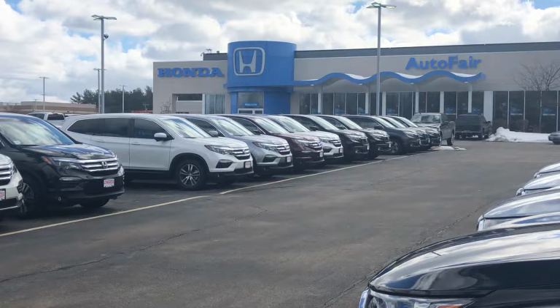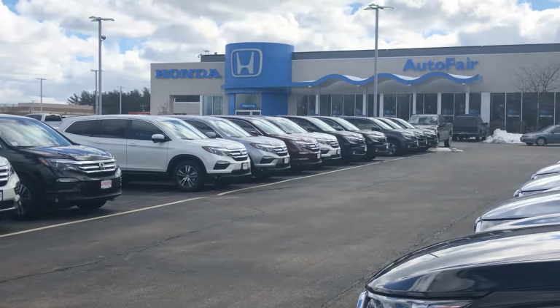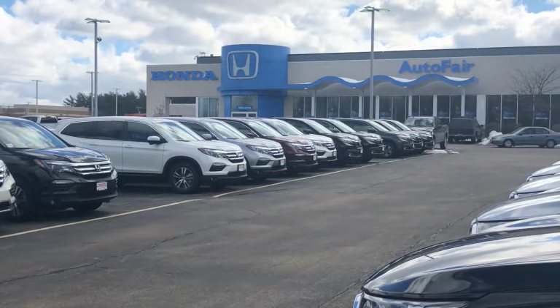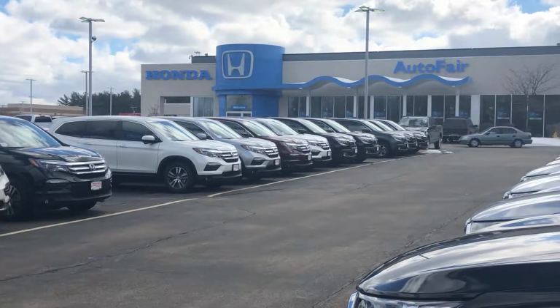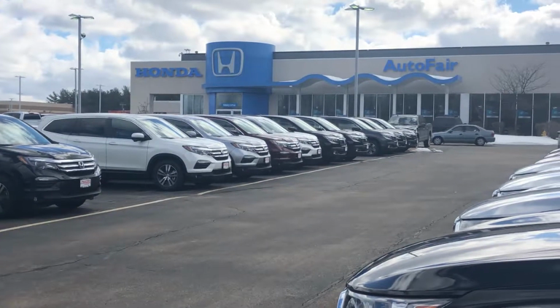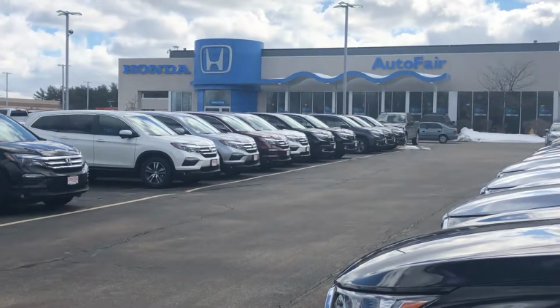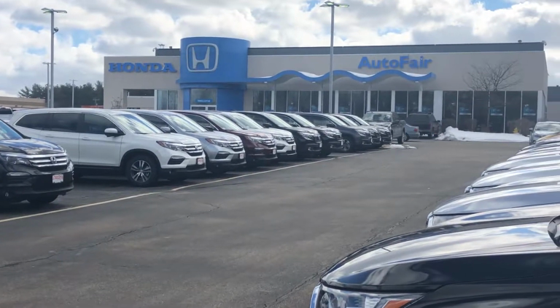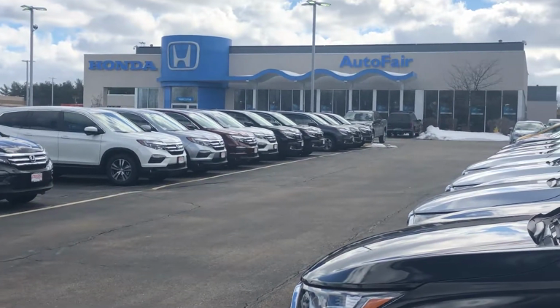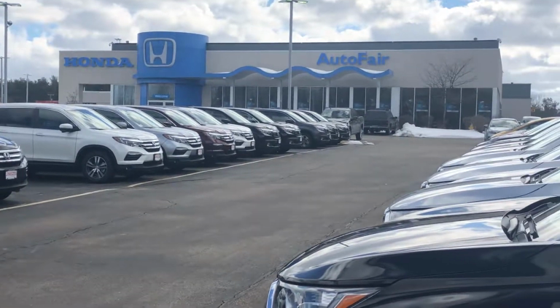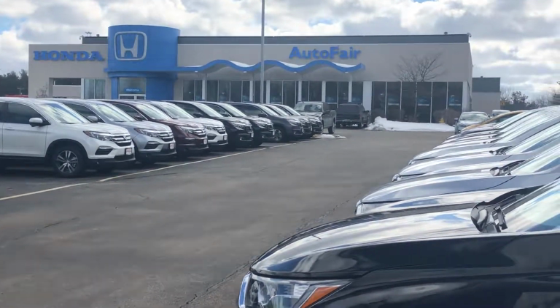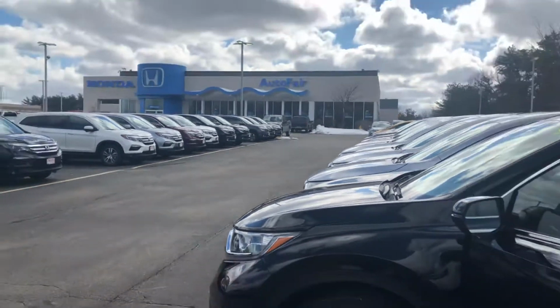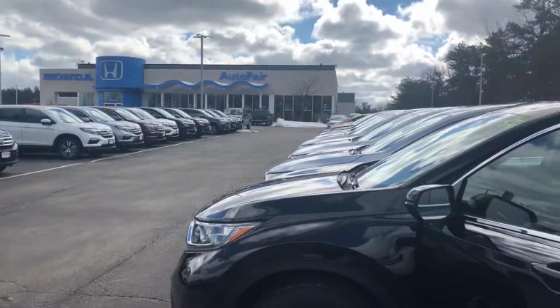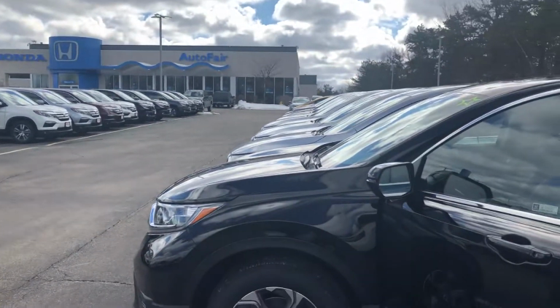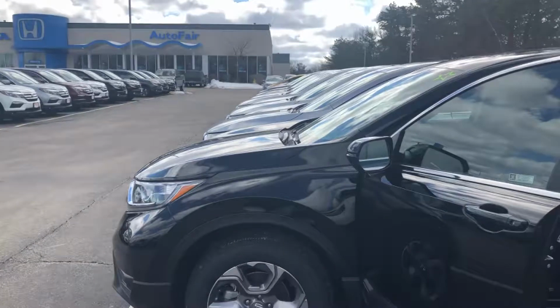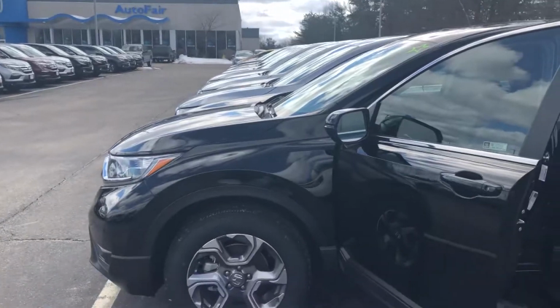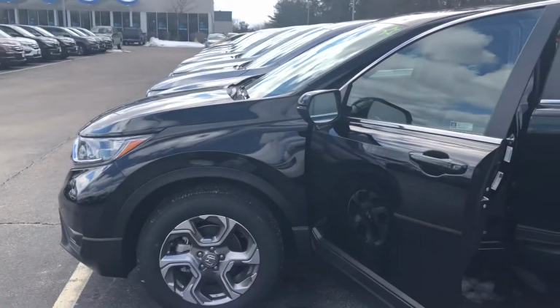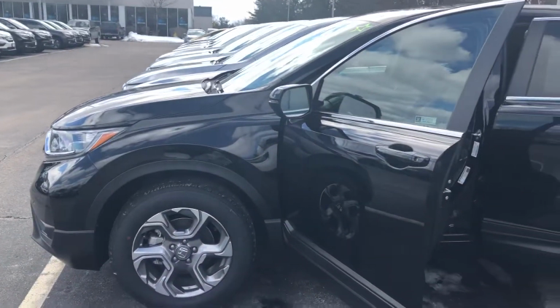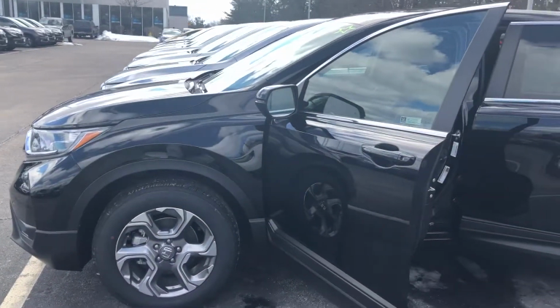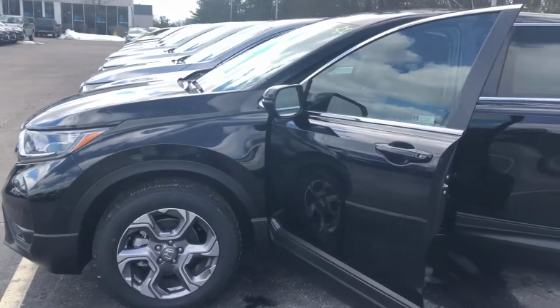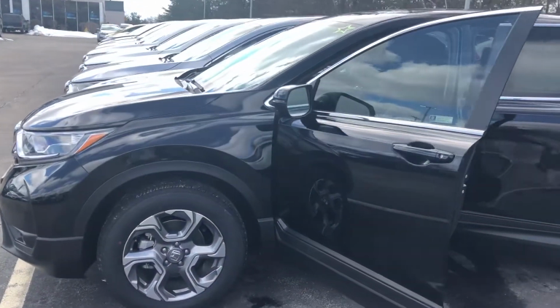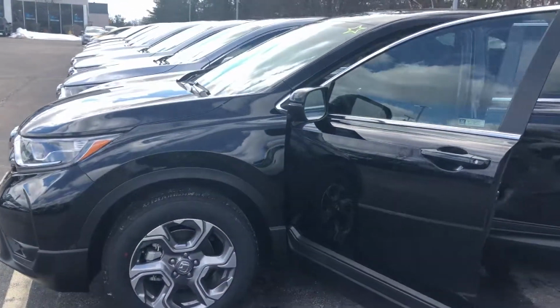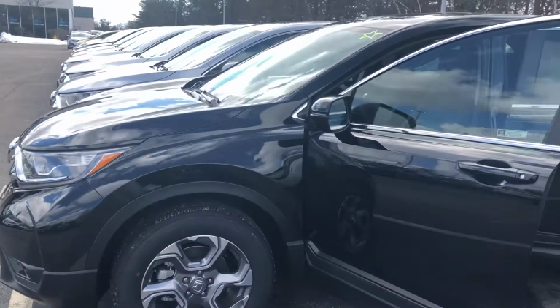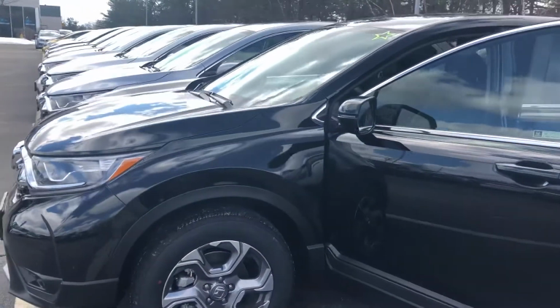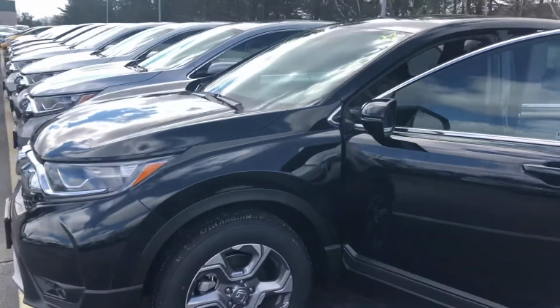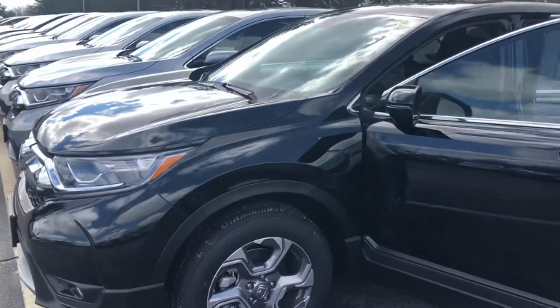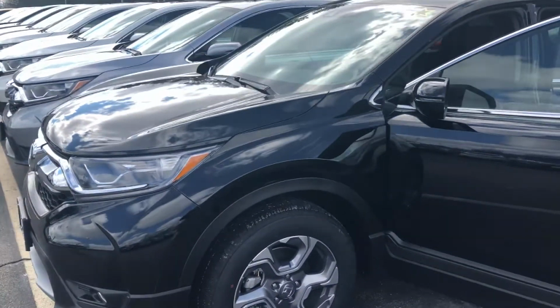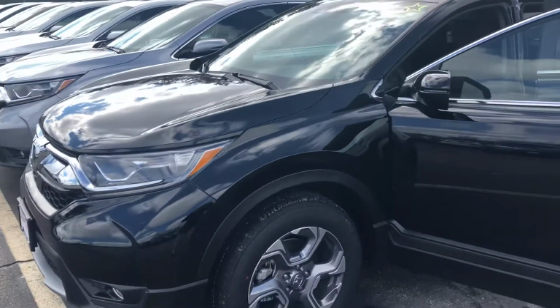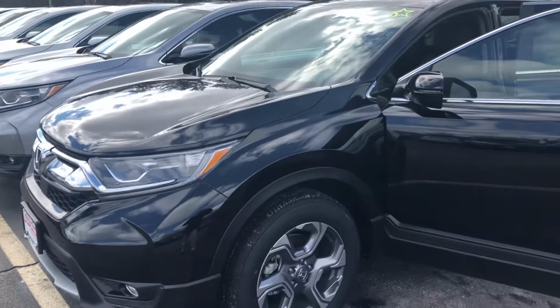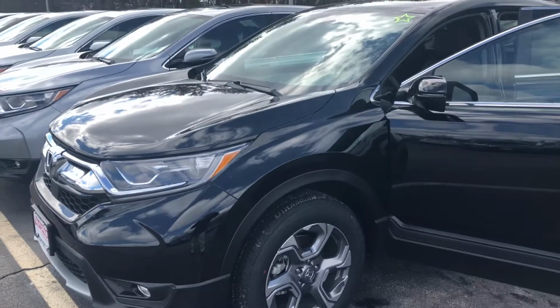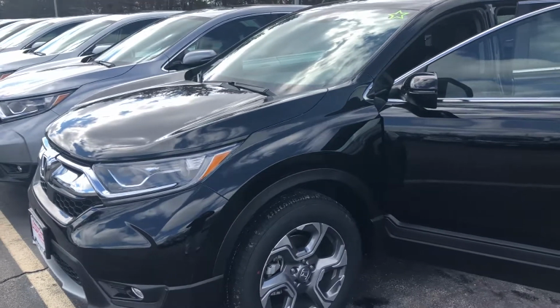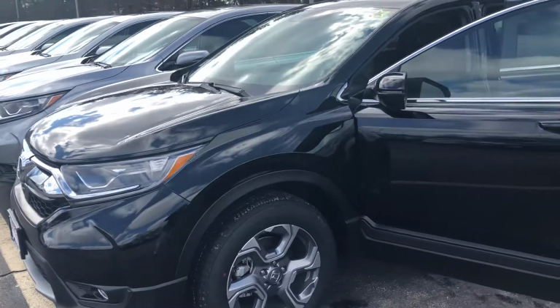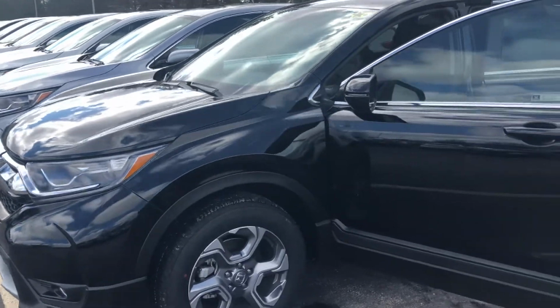Hello Choon, this is Bob Black over at AutoFair Honda in Manchester, New Hampshire with a quick video walk-around of a 2018 Honda CR-V EXL black-on-black, as you had inquired.